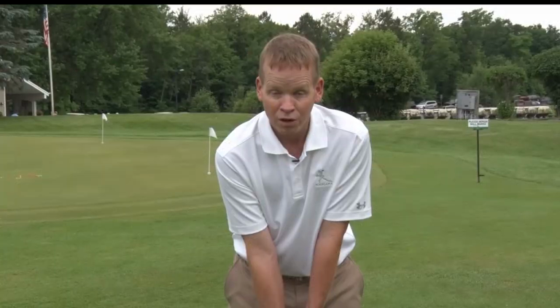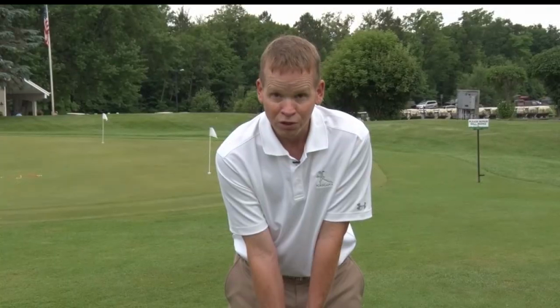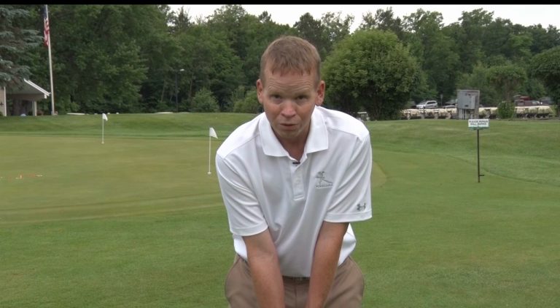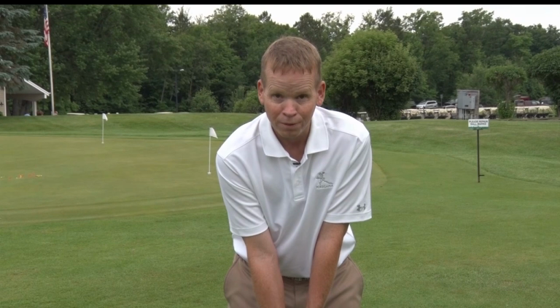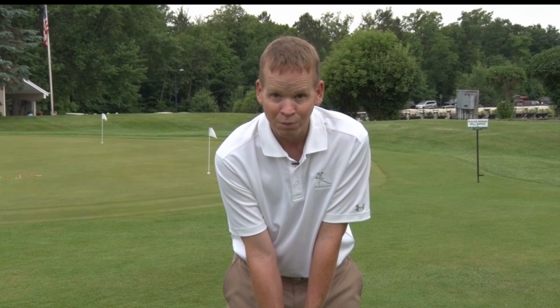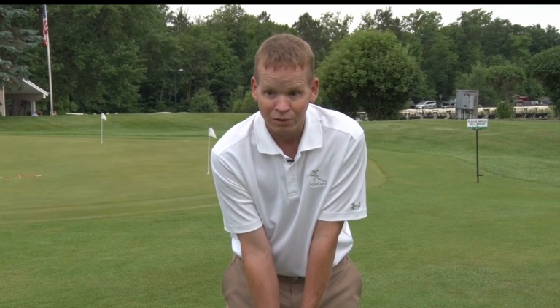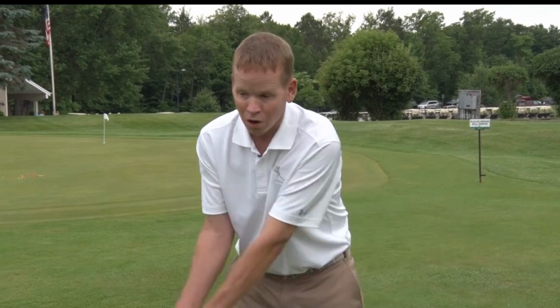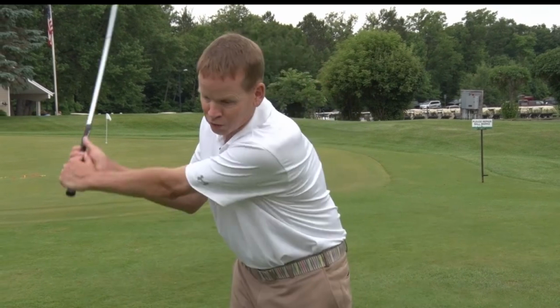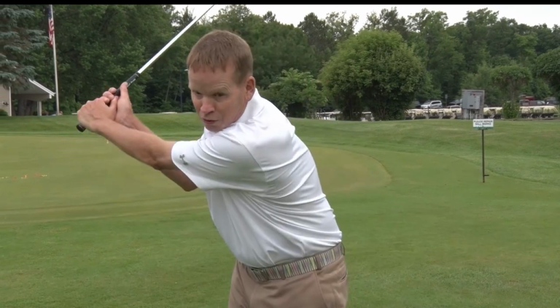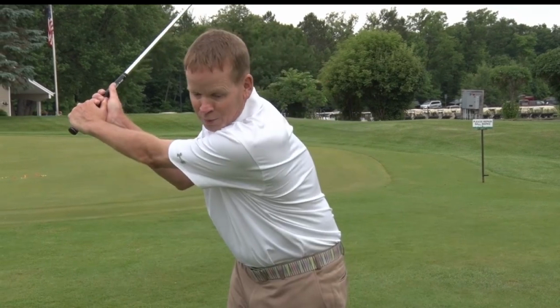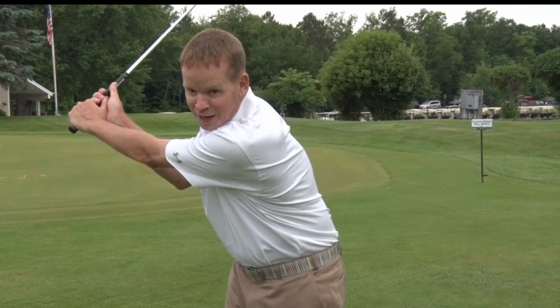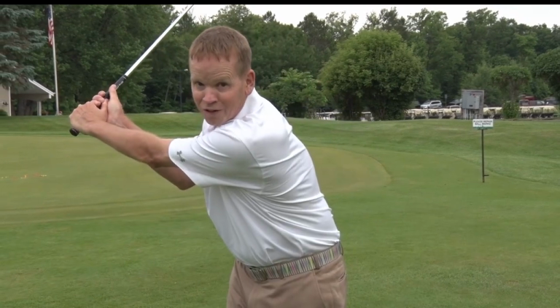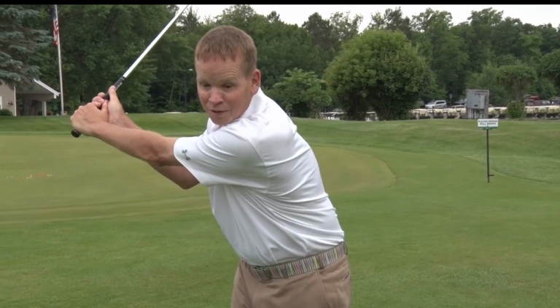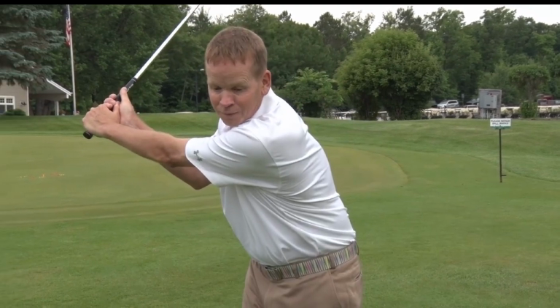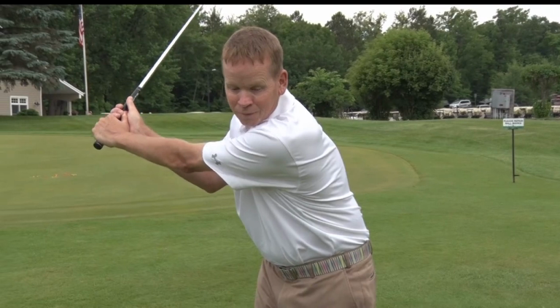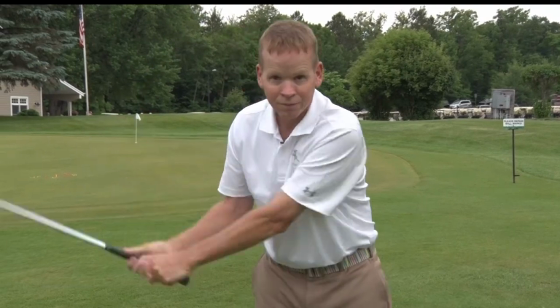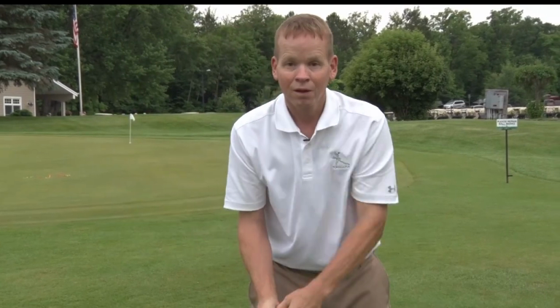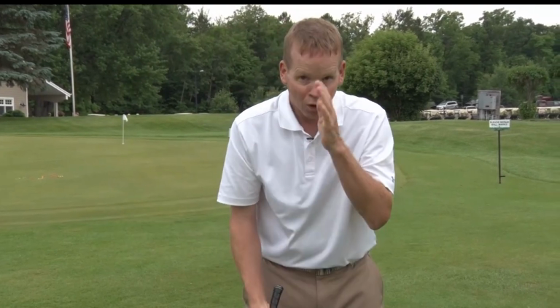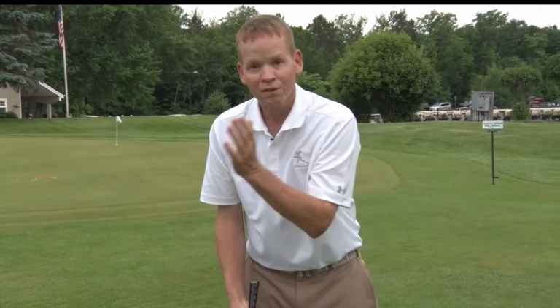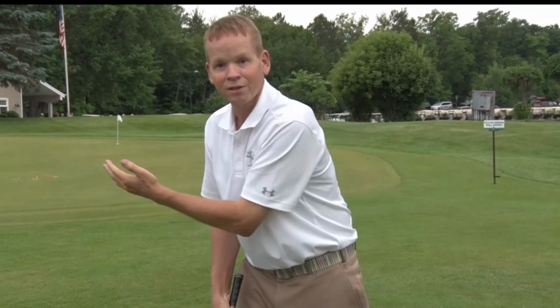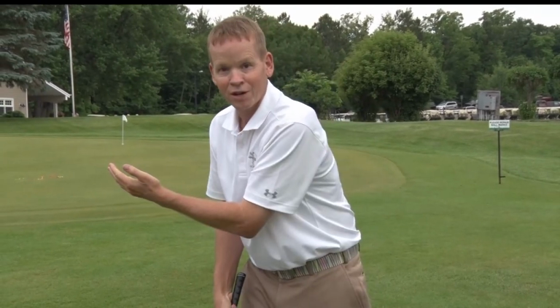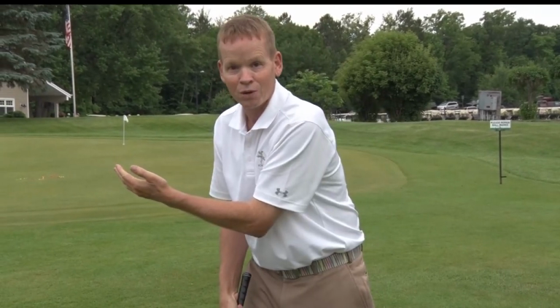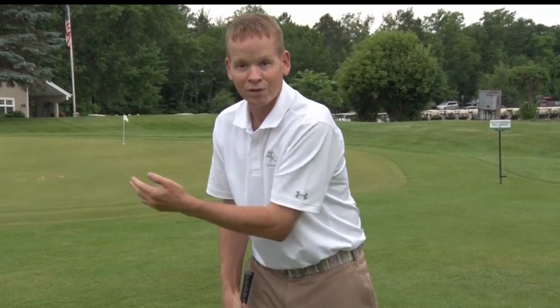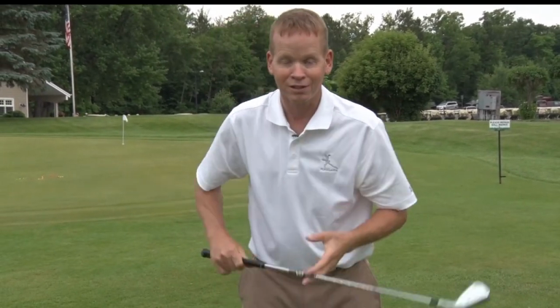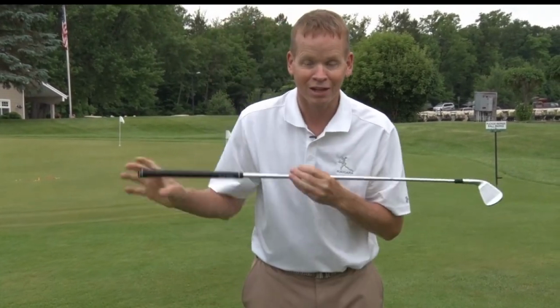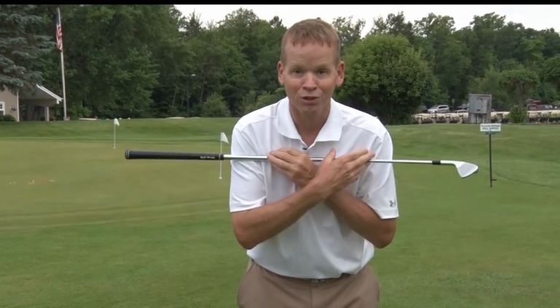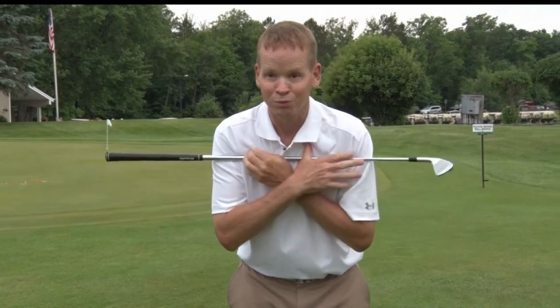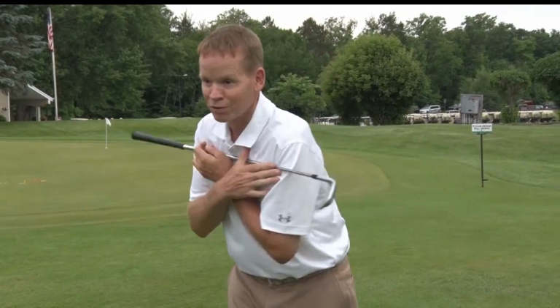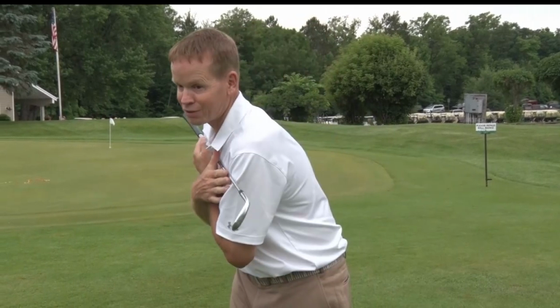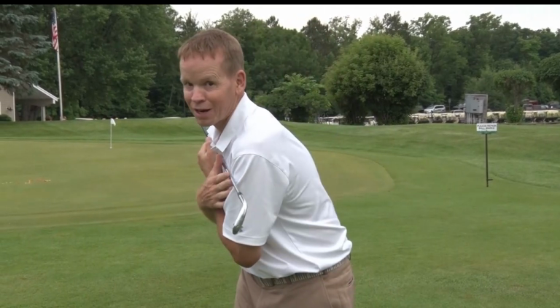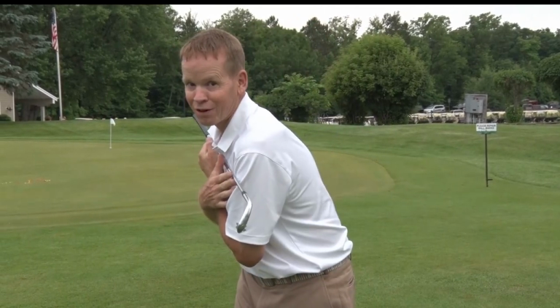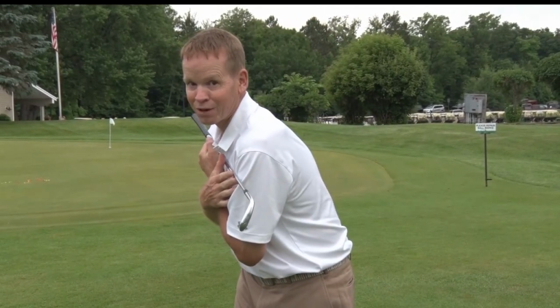Number two, the best players all turn behind the golf ball. Don't be afraid to let your head move — it's attached to our shoulders. We rotate and turn behind the golf ball.